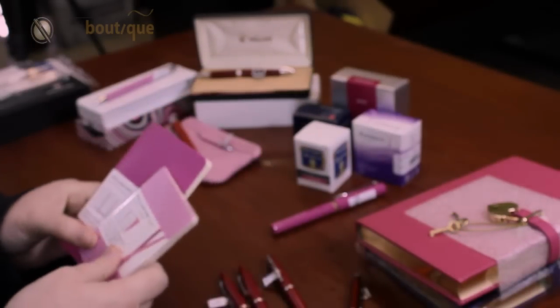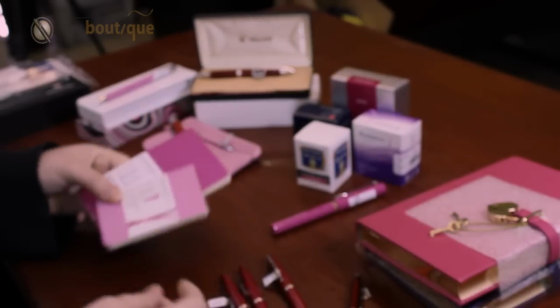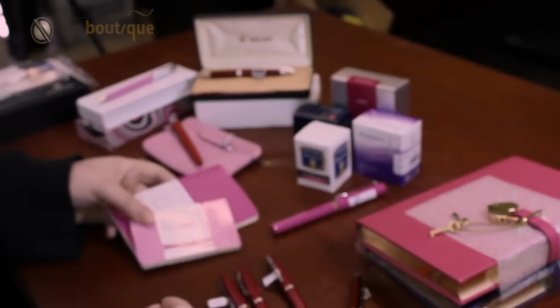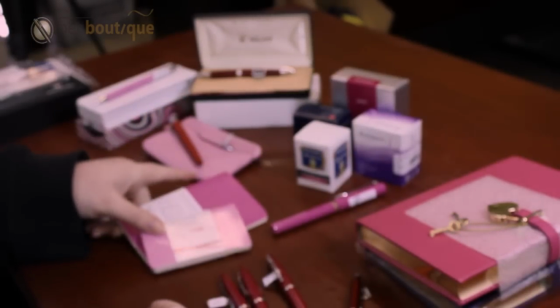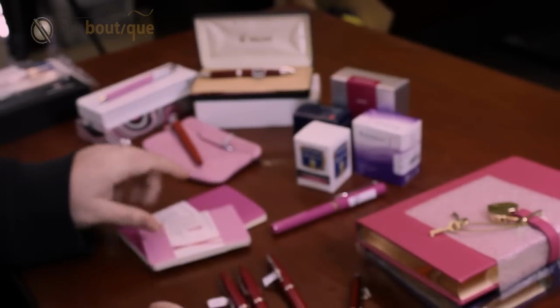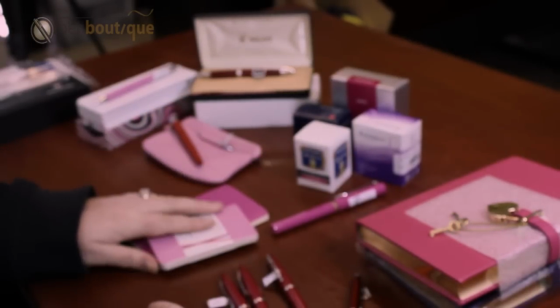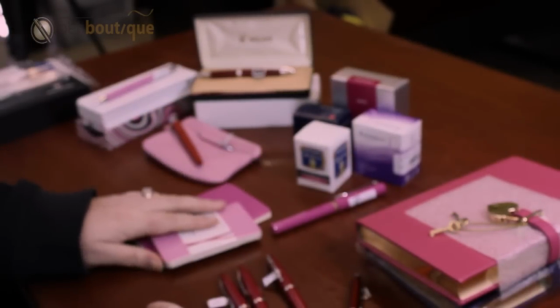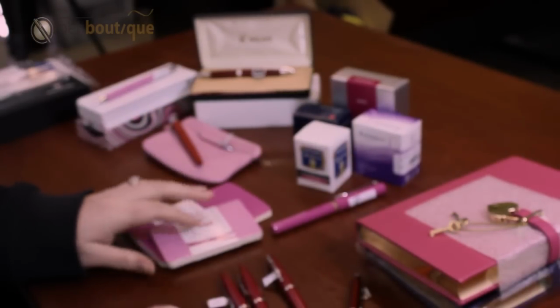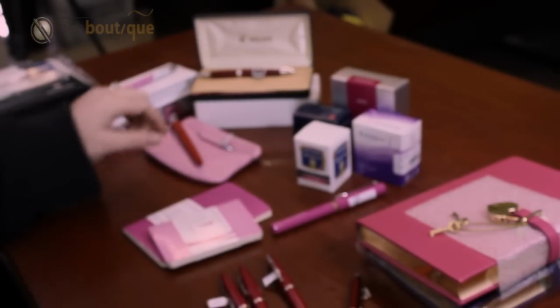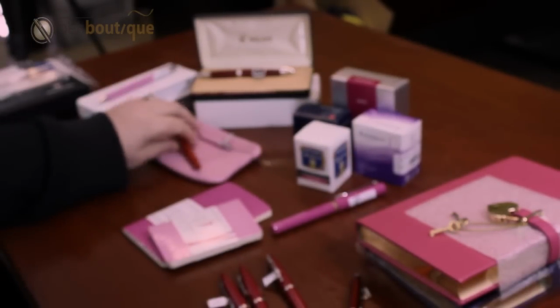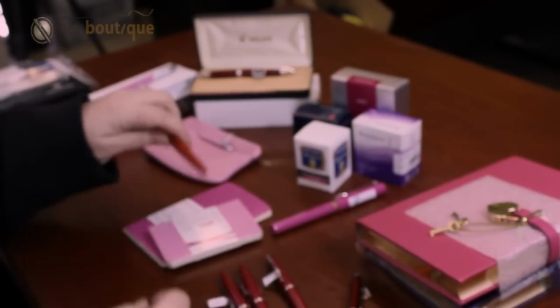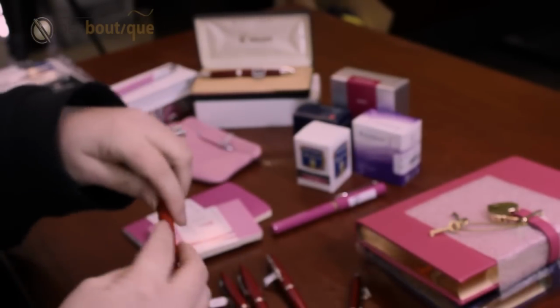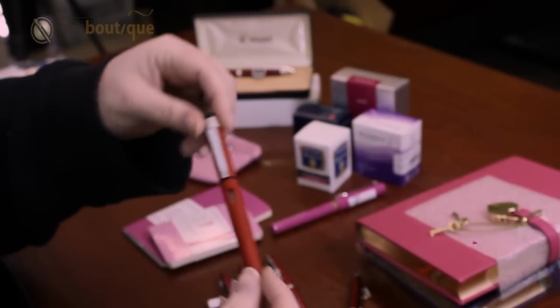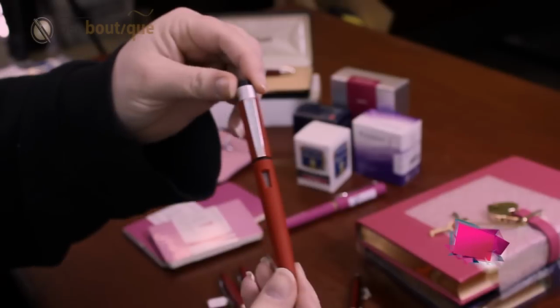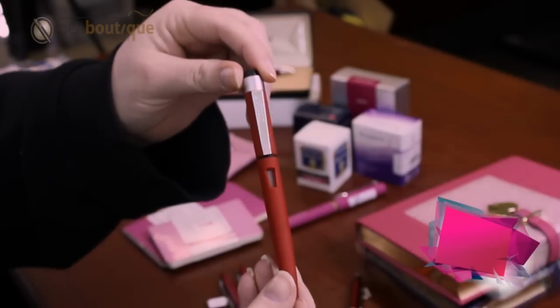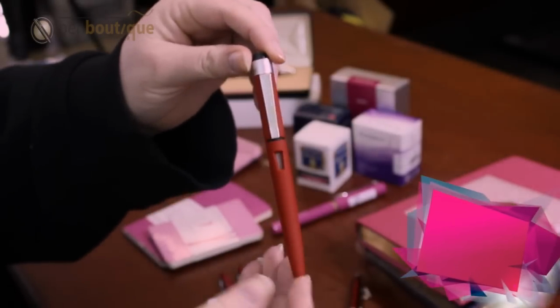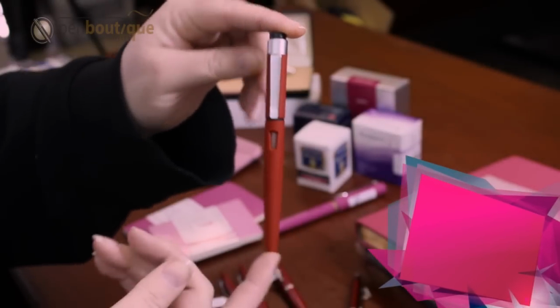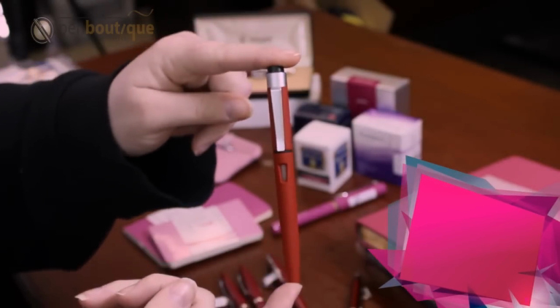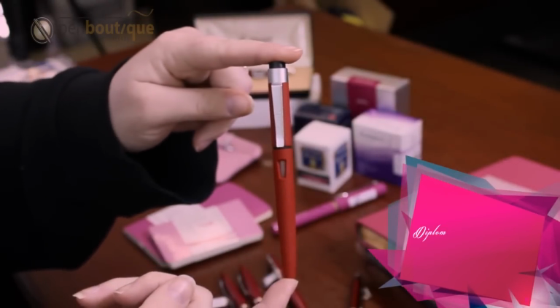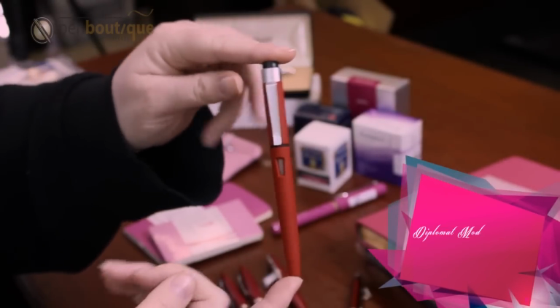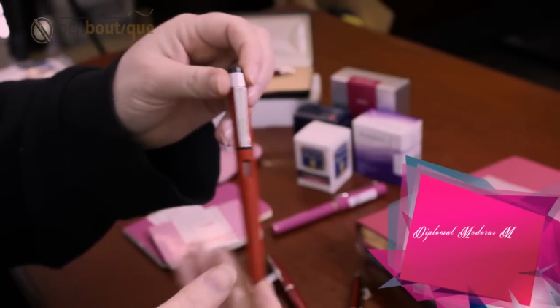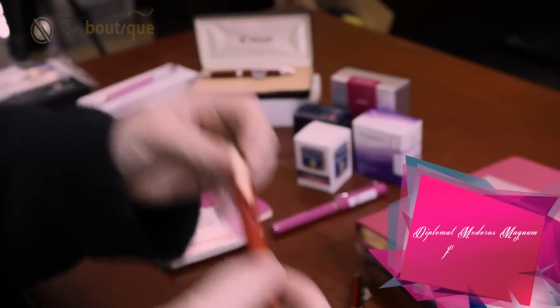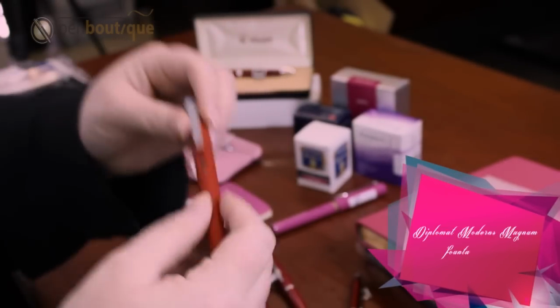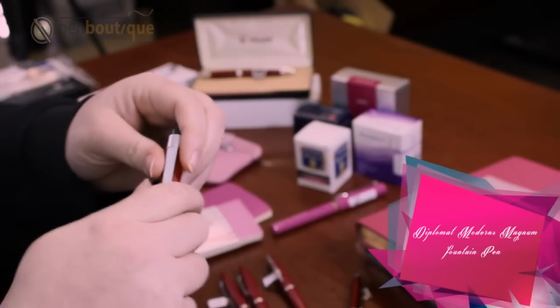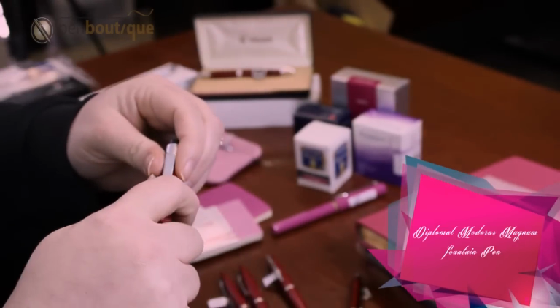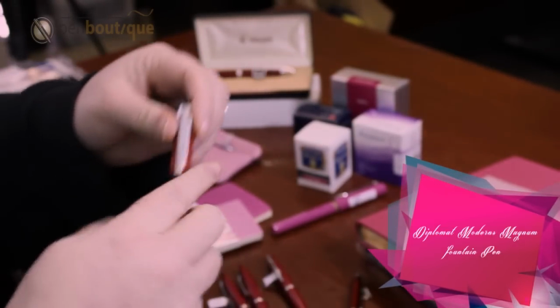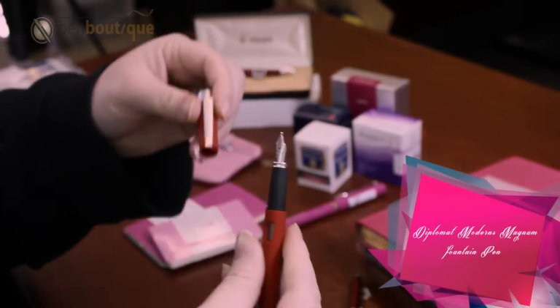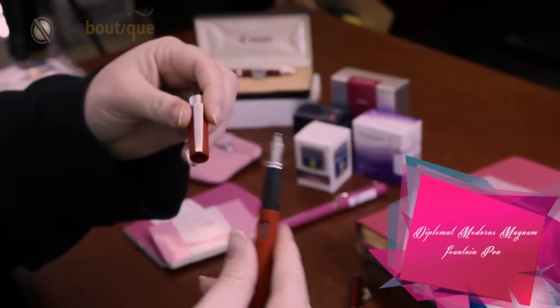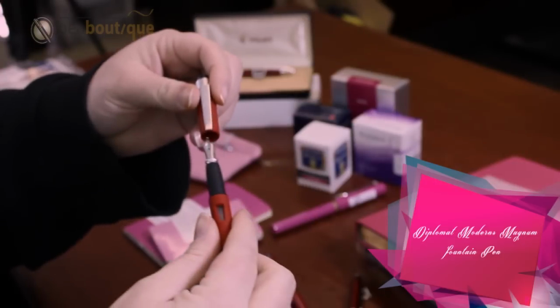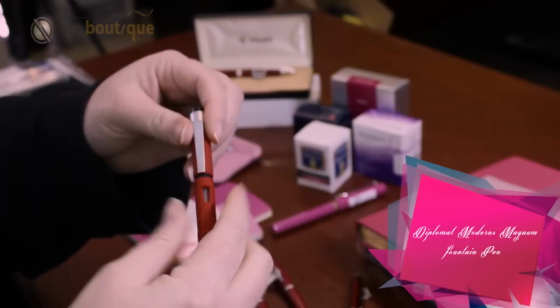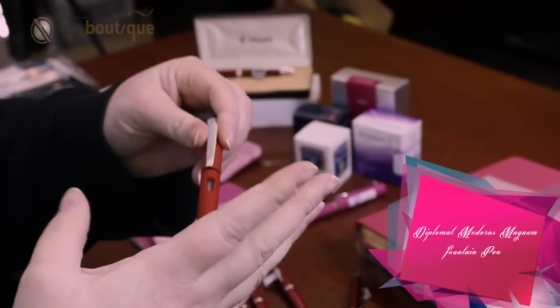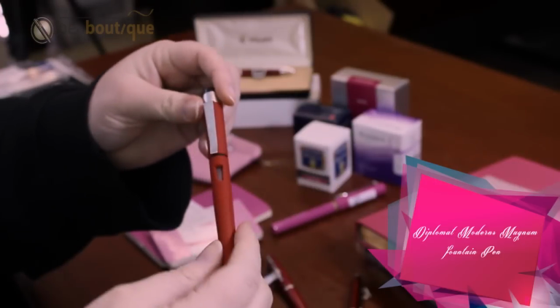We have some other colors as well. And then we have the Diplomat Soft Magnum, very light pen, very fountain pen, cartridge or converter.